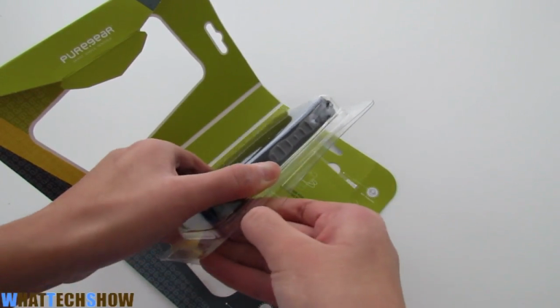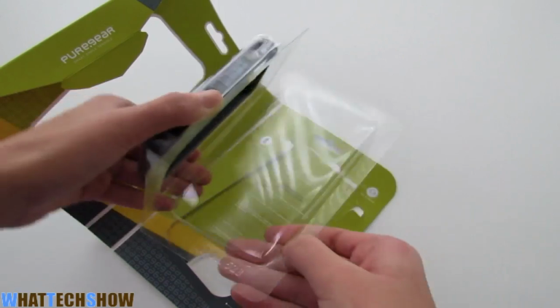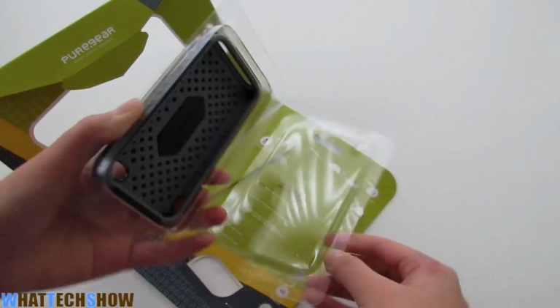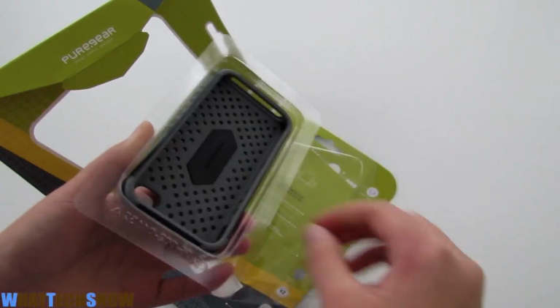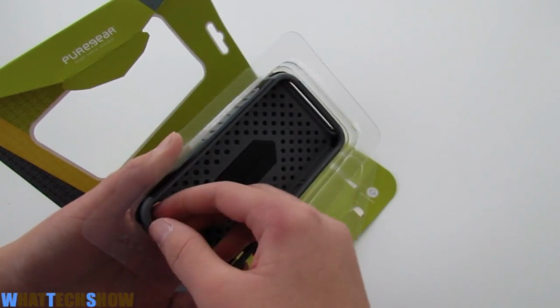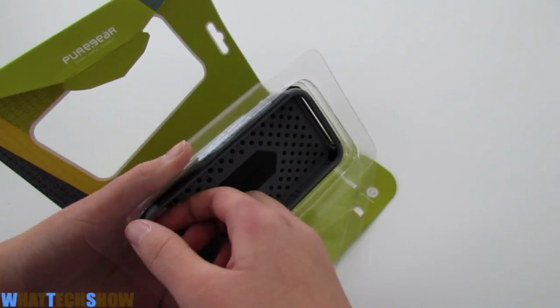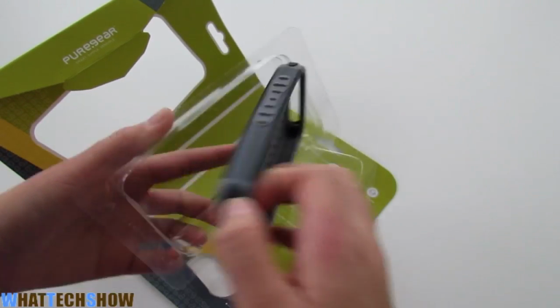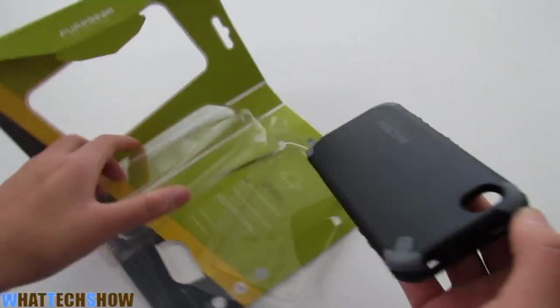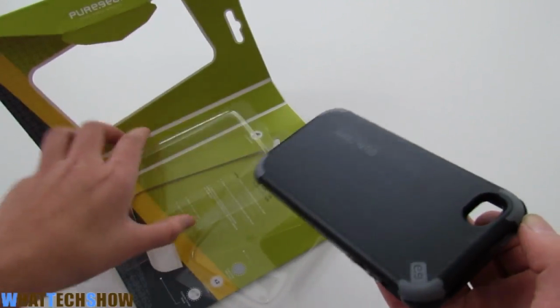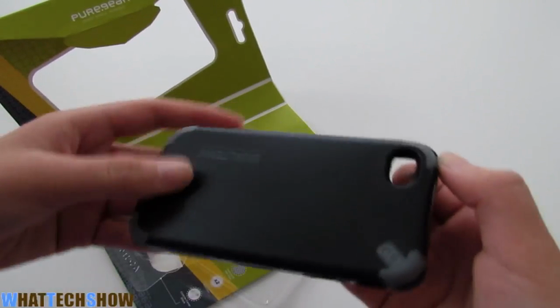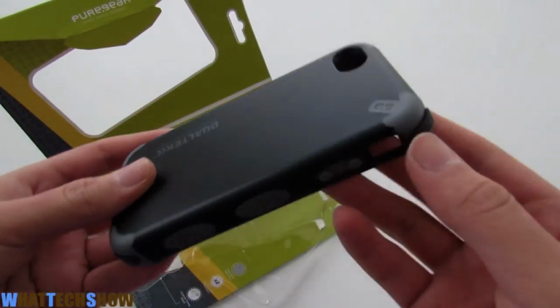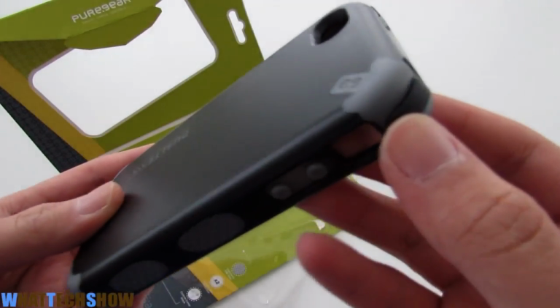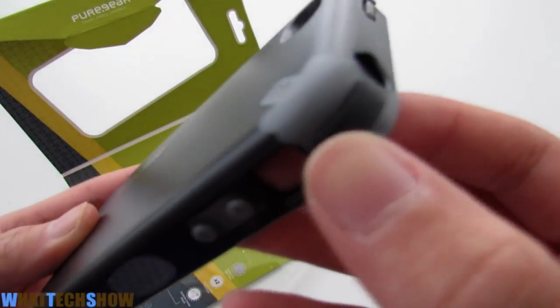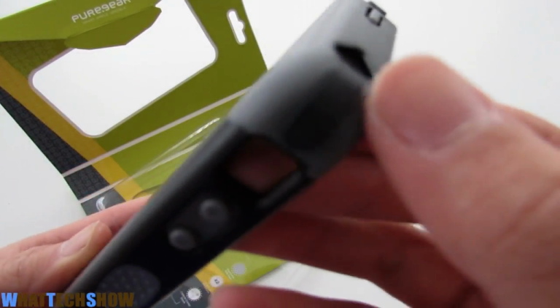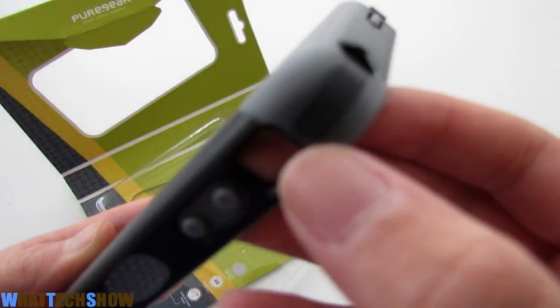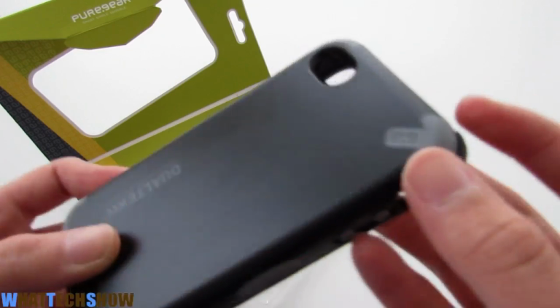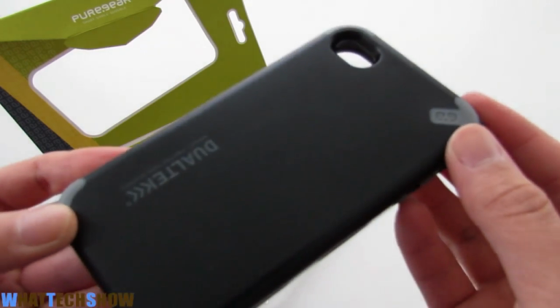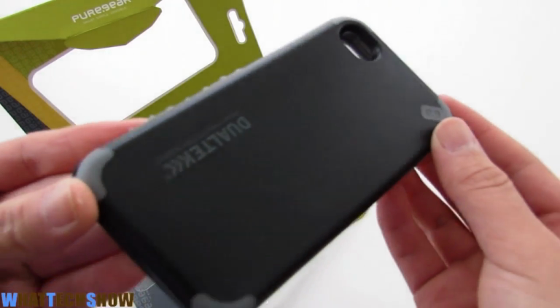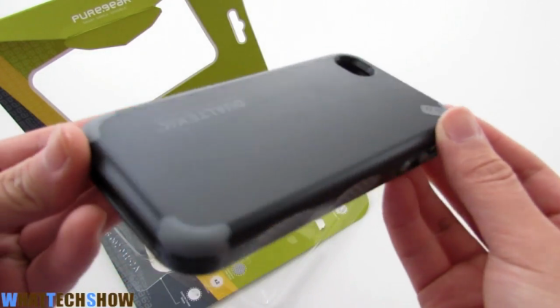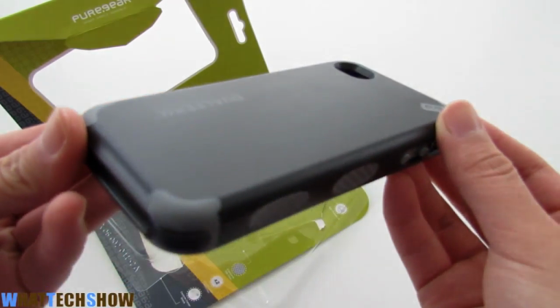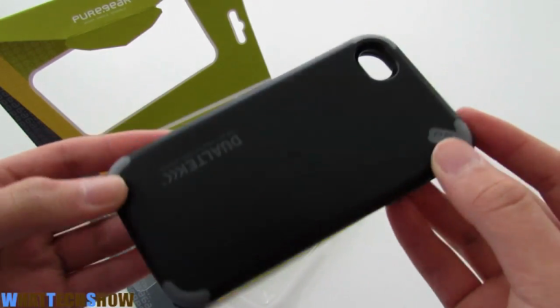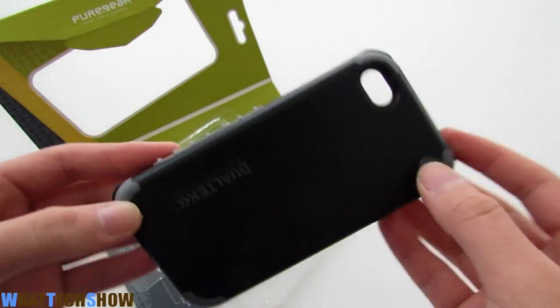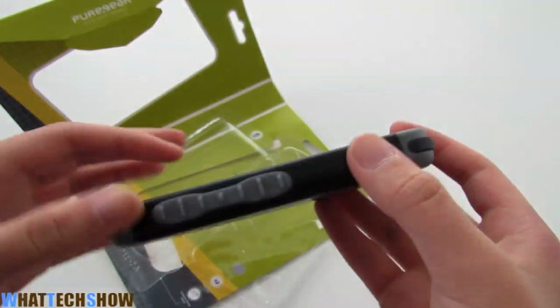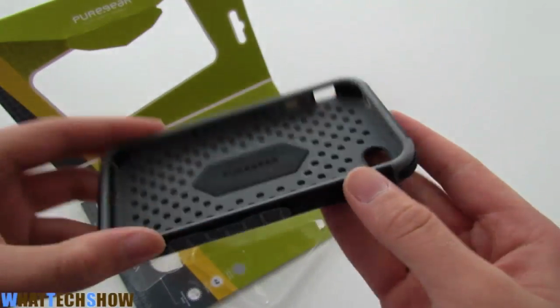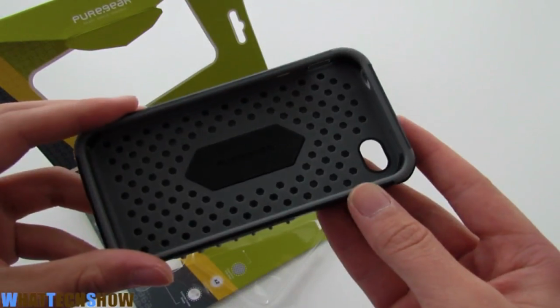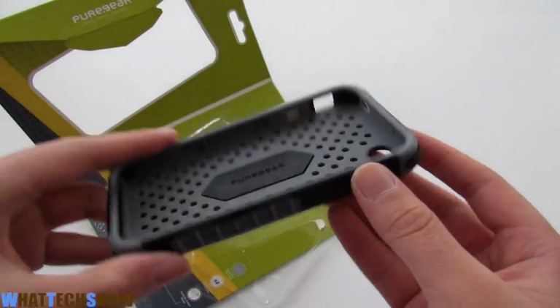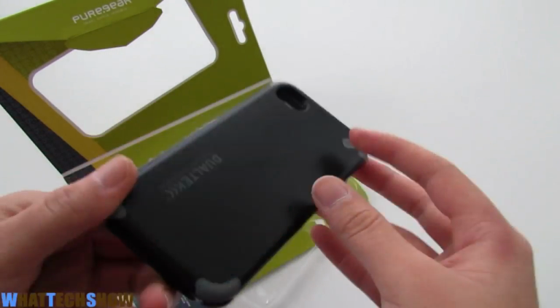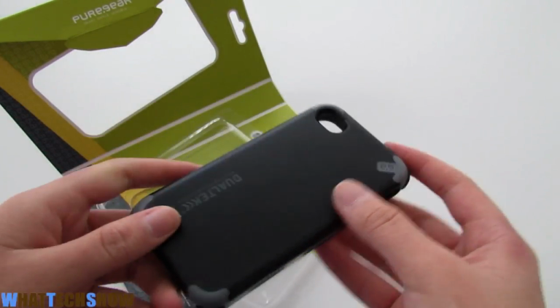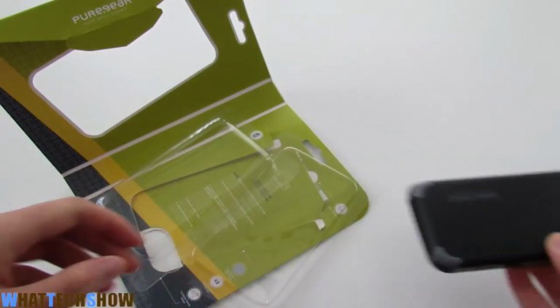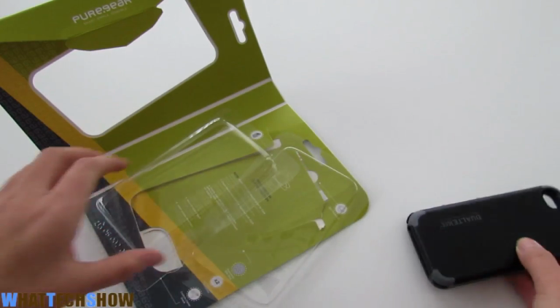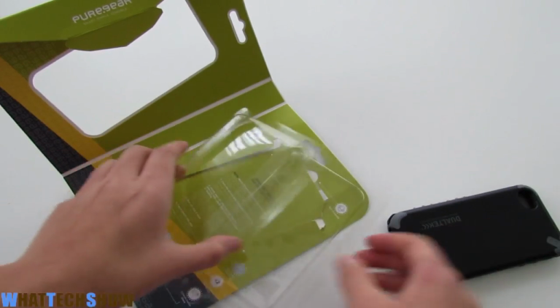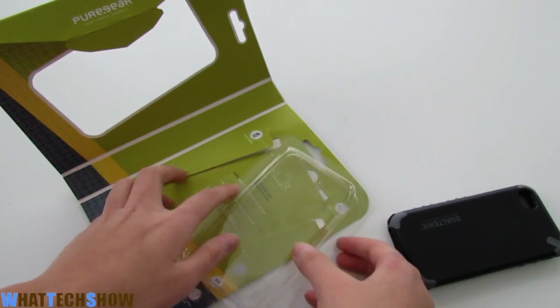Let's go ahead and pull the case out. This is the case itself. It looks pretty nice and it is definitely very durable, very solid. And it doesn't look too bad for a protective case.